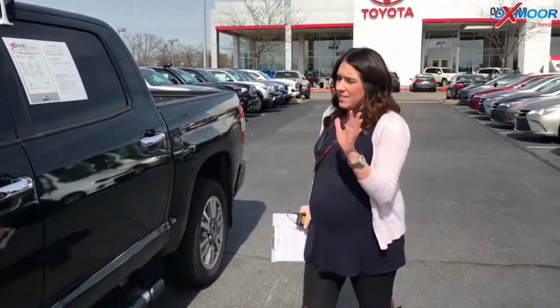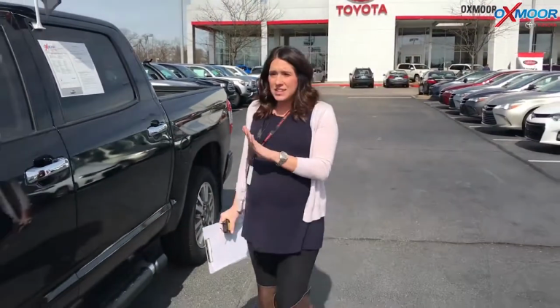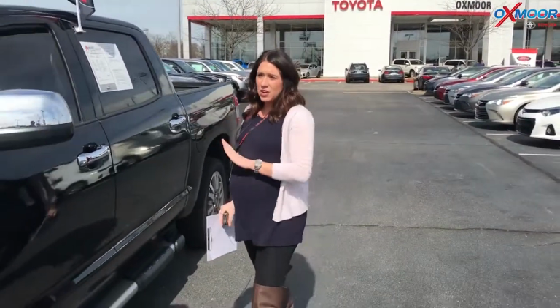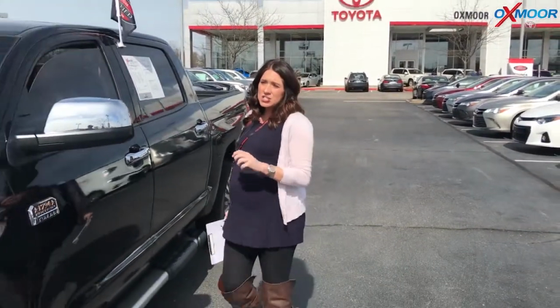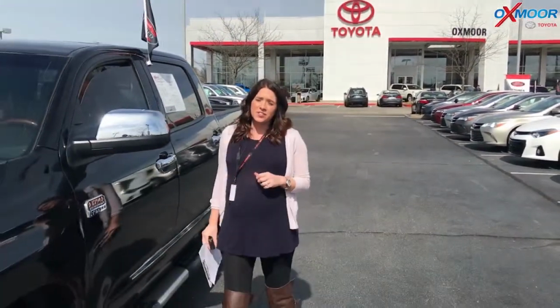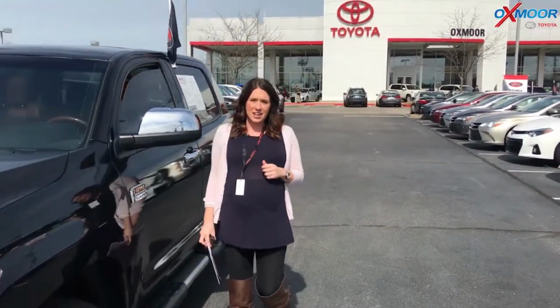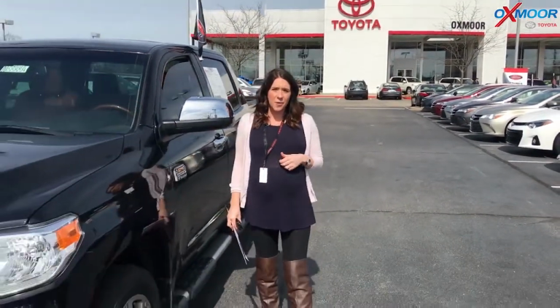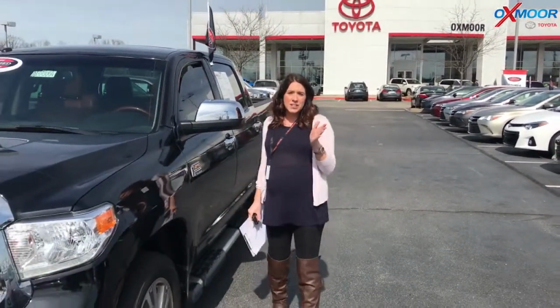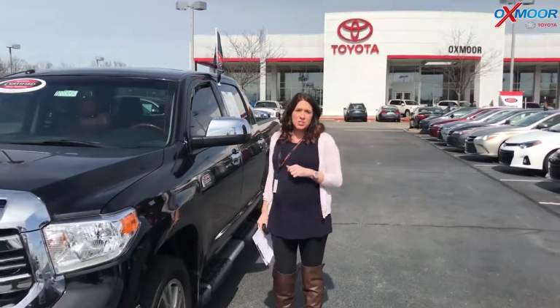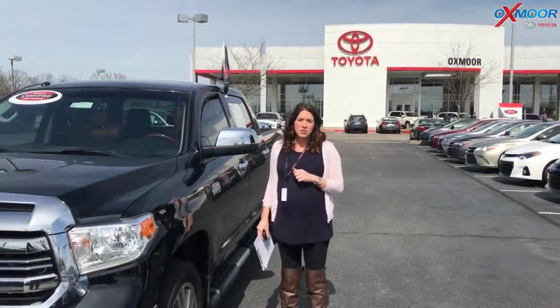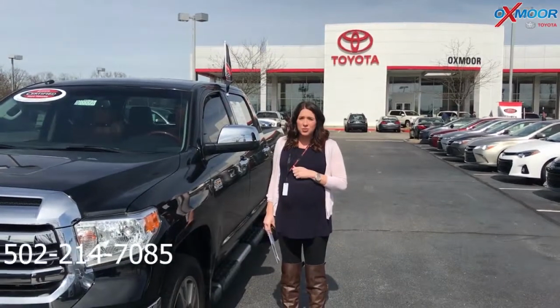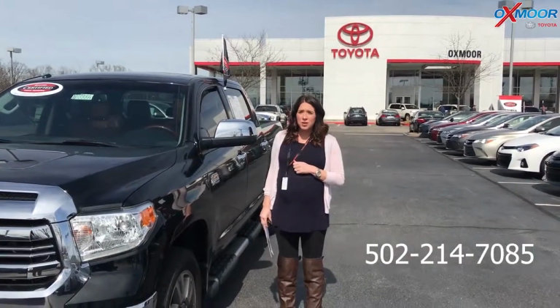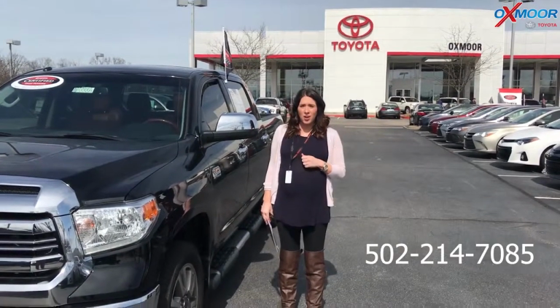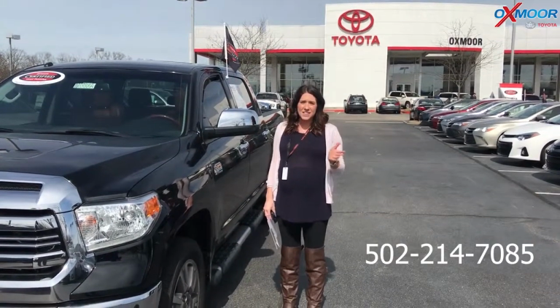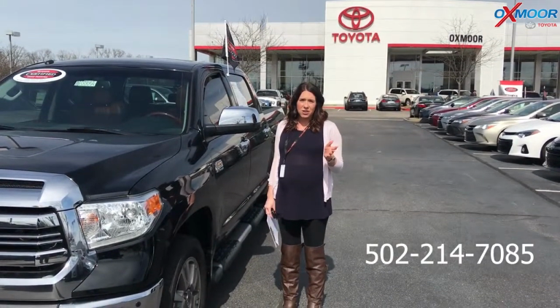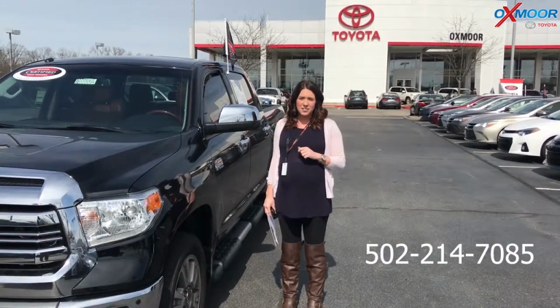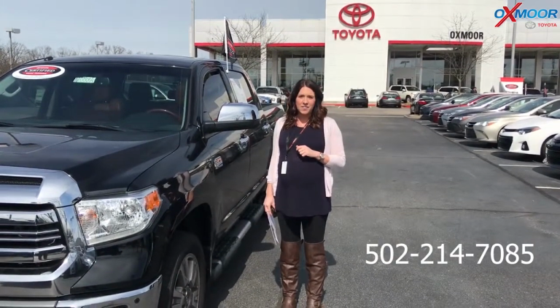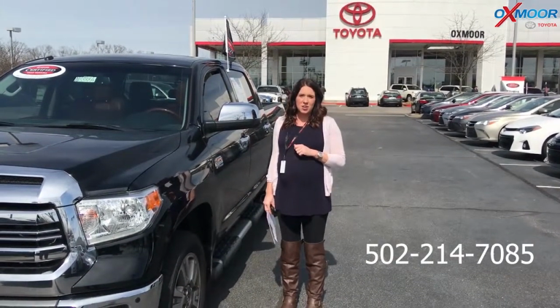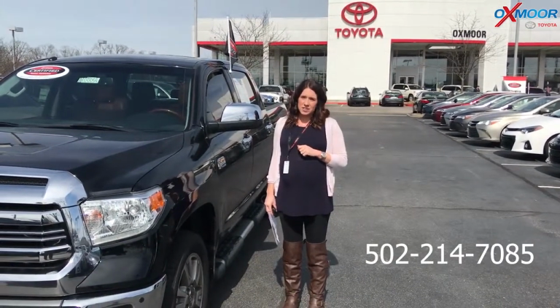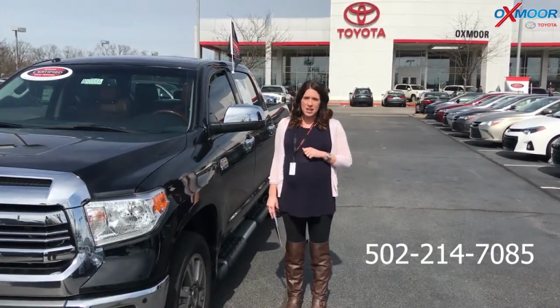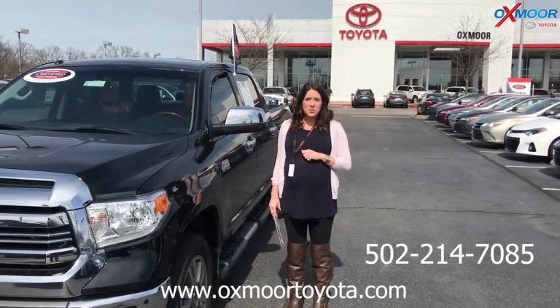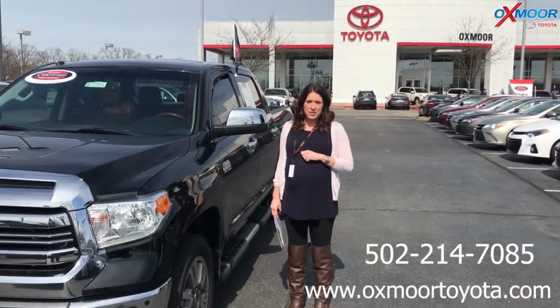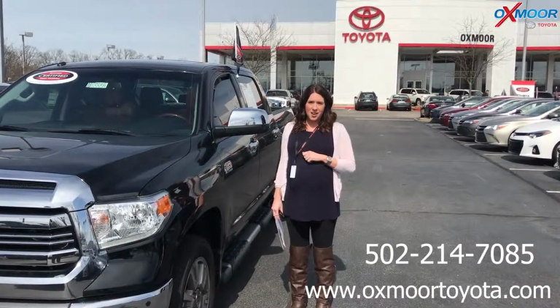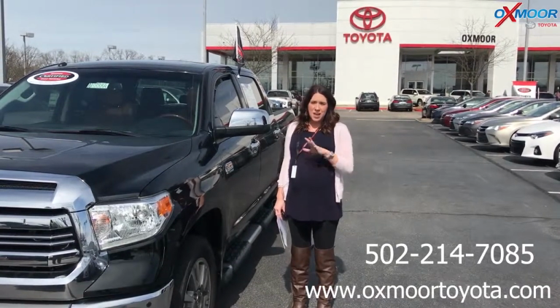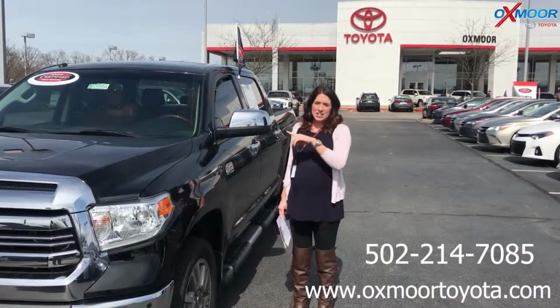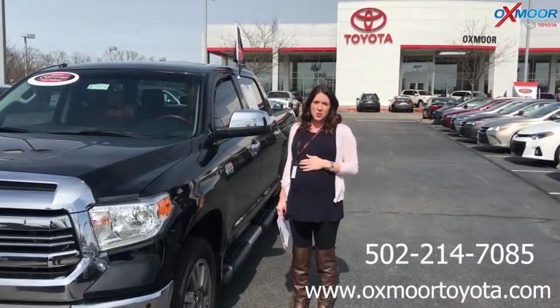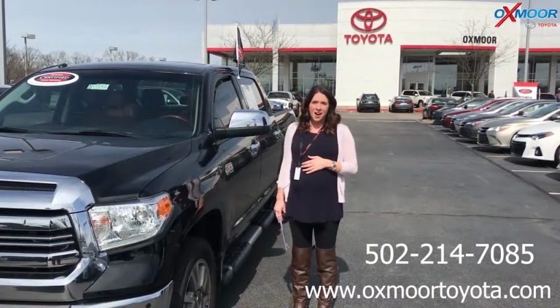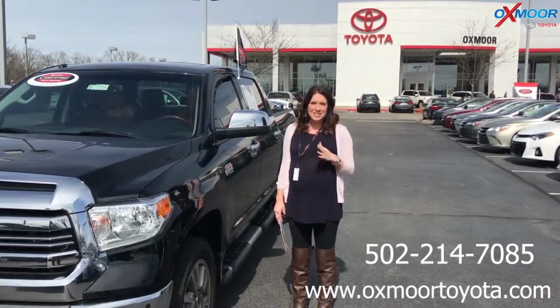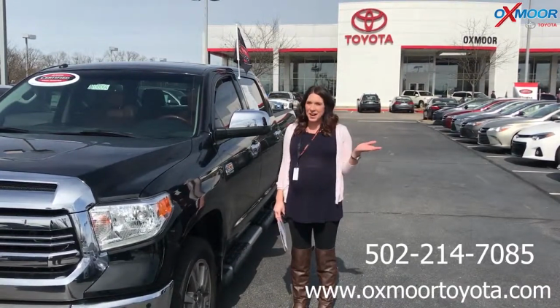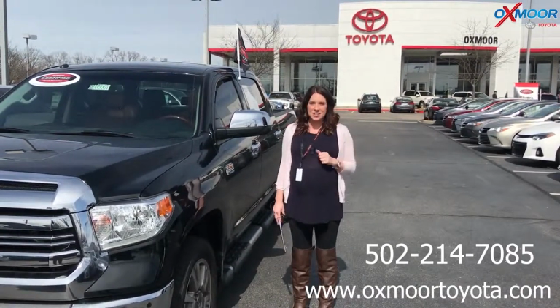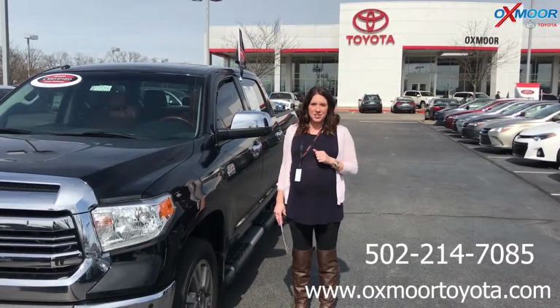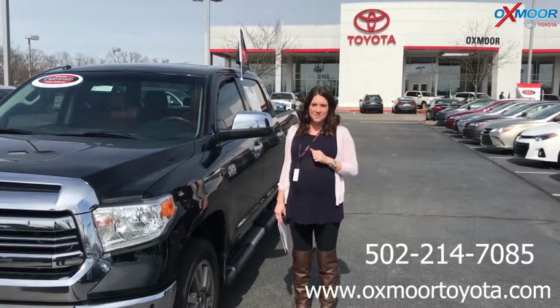If you guys have any questions, please feel free to let us know. Best phone number is 502-214-7085. You can also visit our website, oxmoortoyota.com. I'll have a link to each one in the comments. Thanks, you guys. We'll see you all soon. Bye.